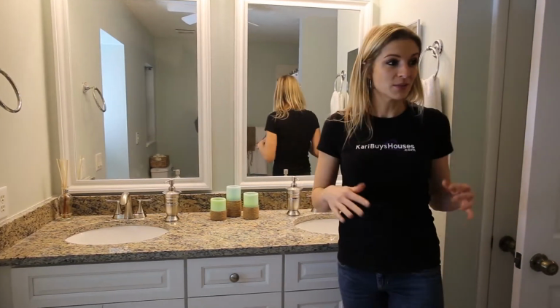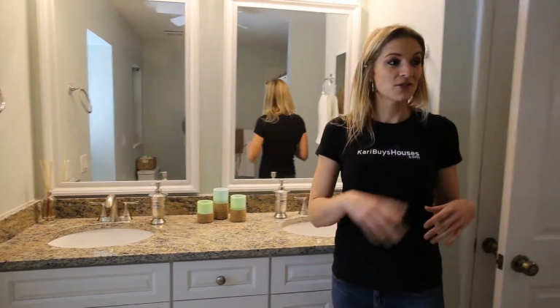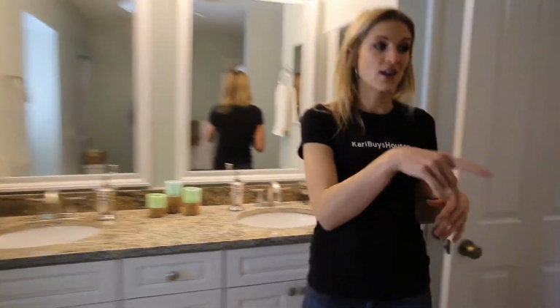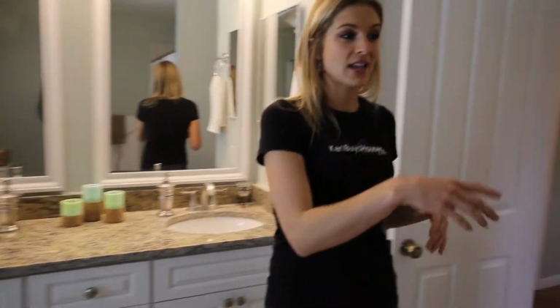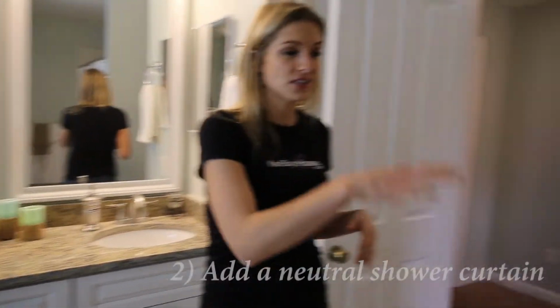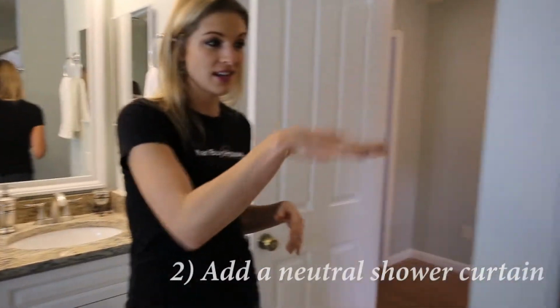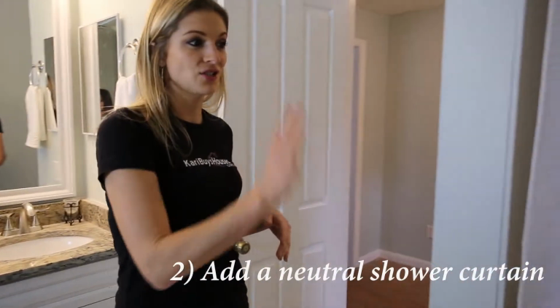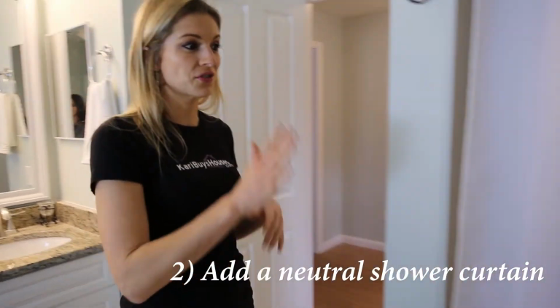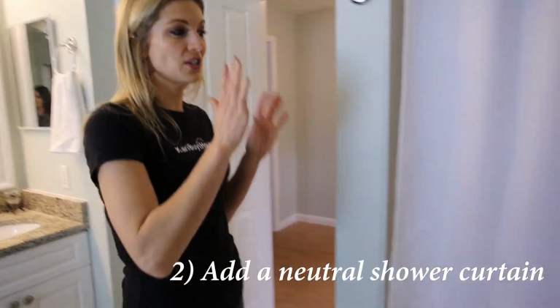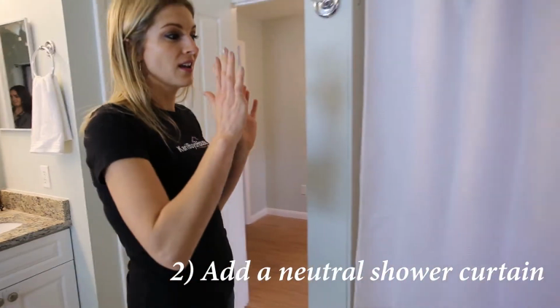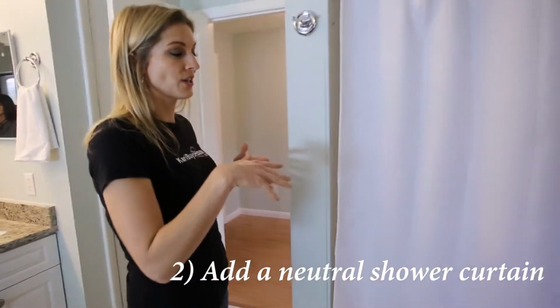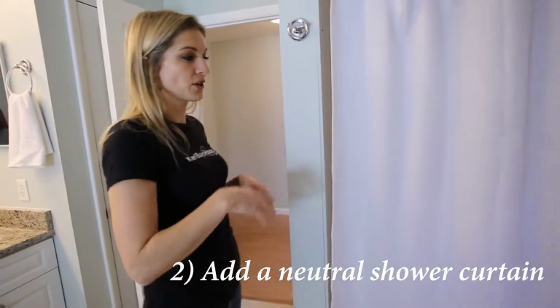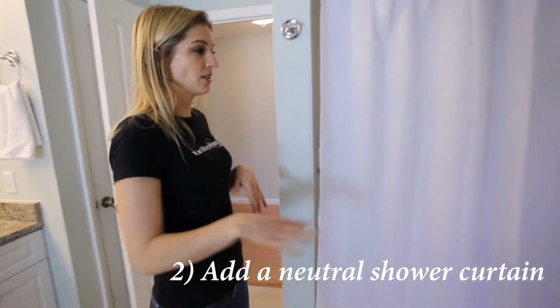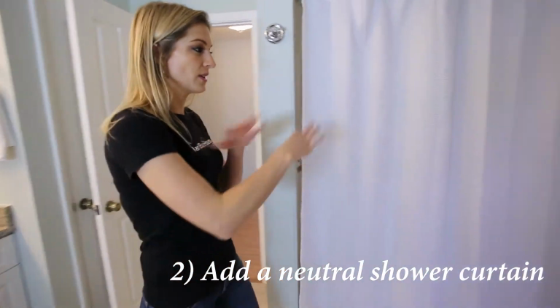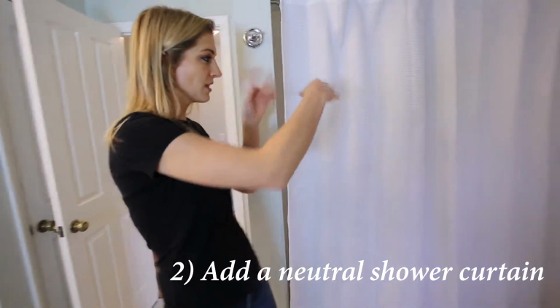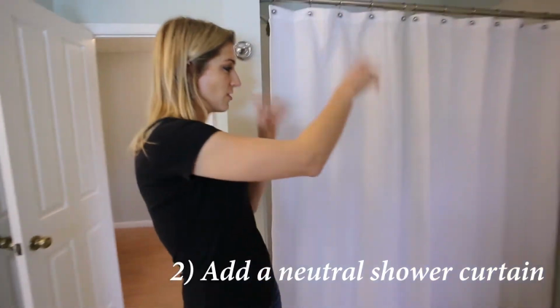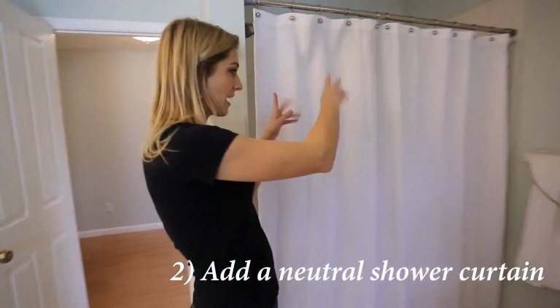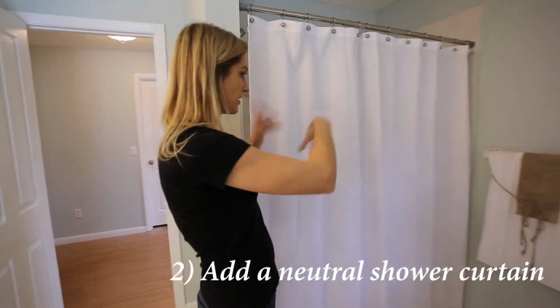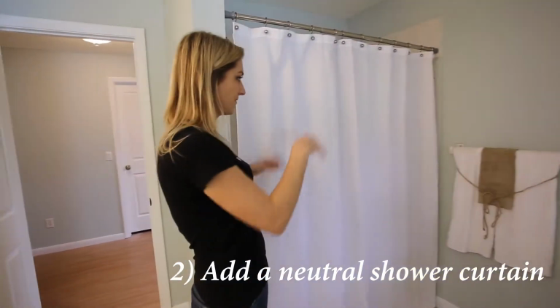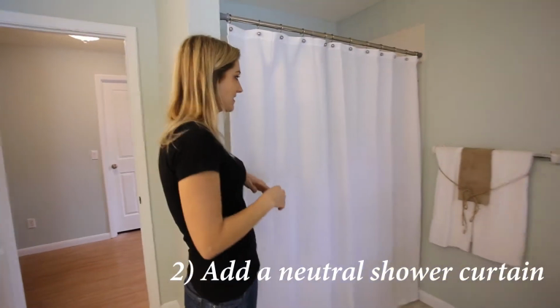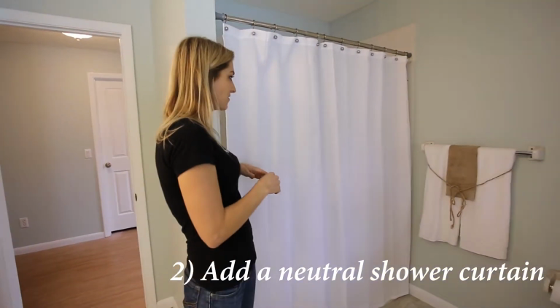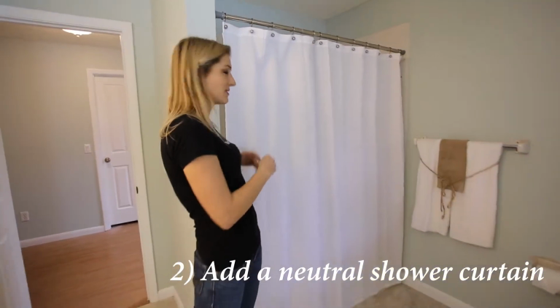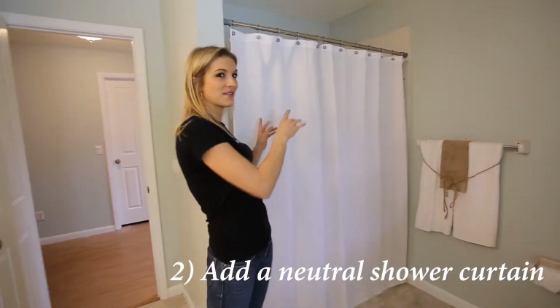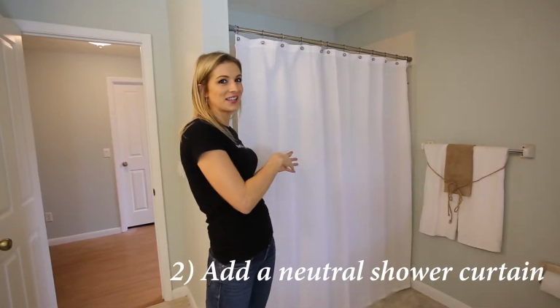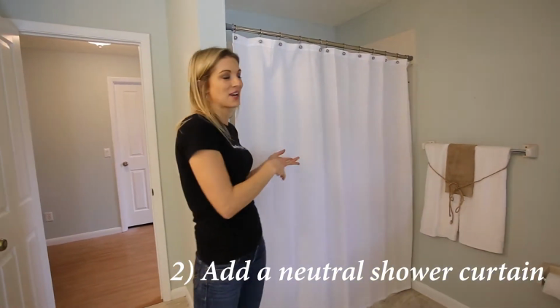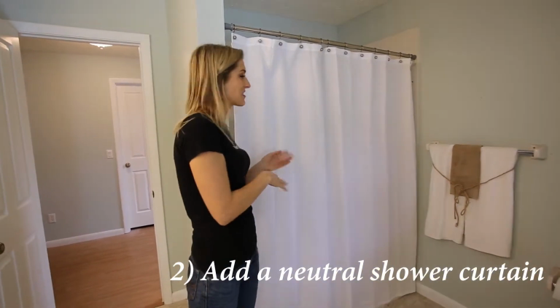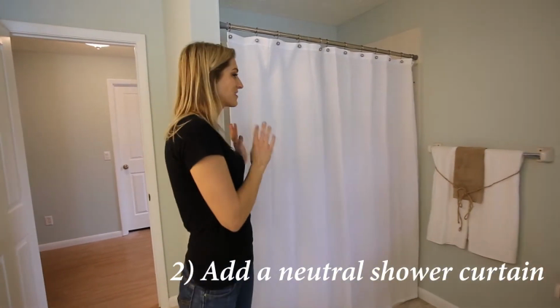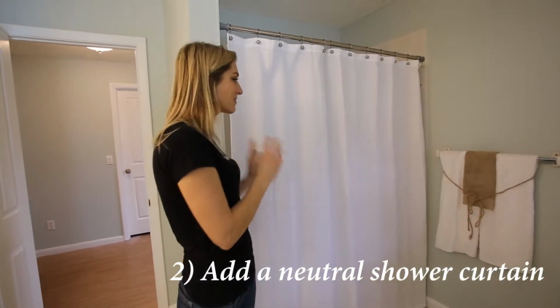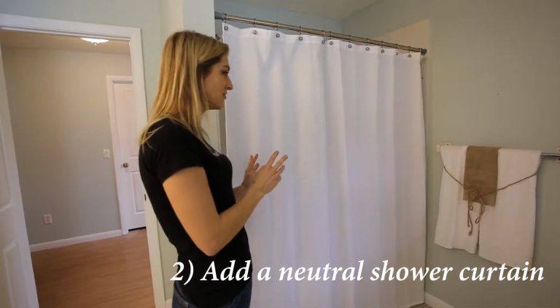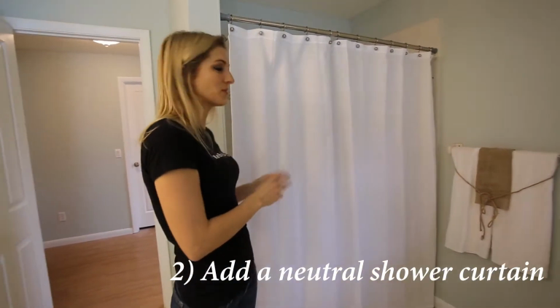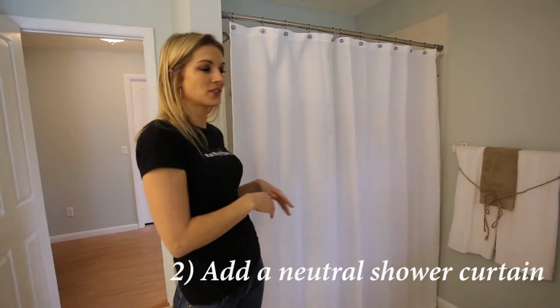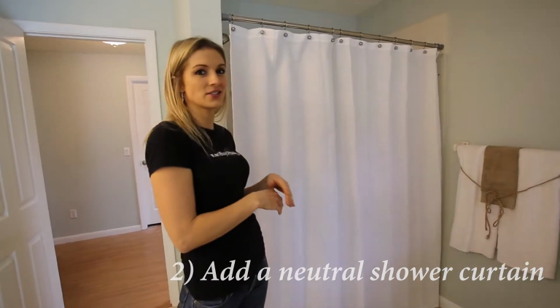Step number two is to always add a nice neutral shower curtain. You don't want to go all flowery and fancy. Don't have some kind of funky shower — just go really neutral with your colors.